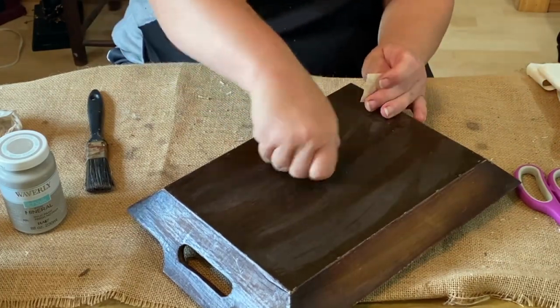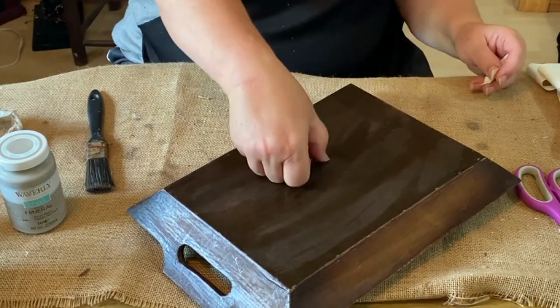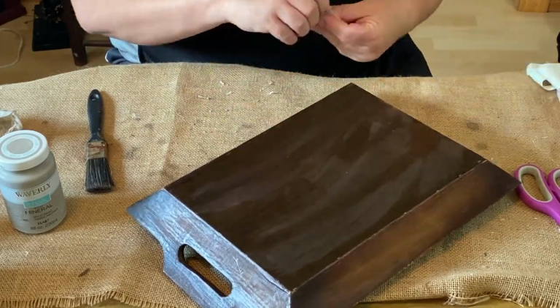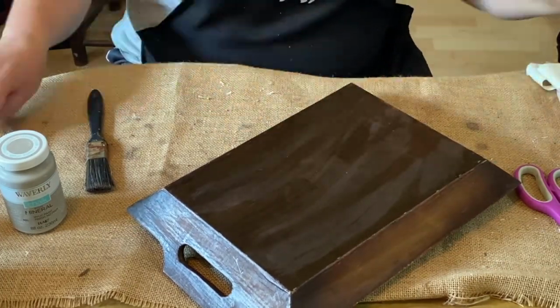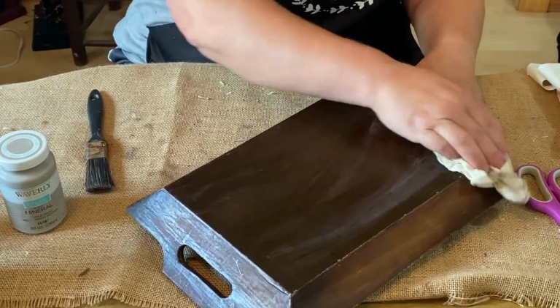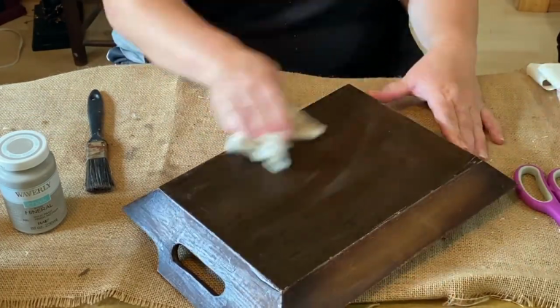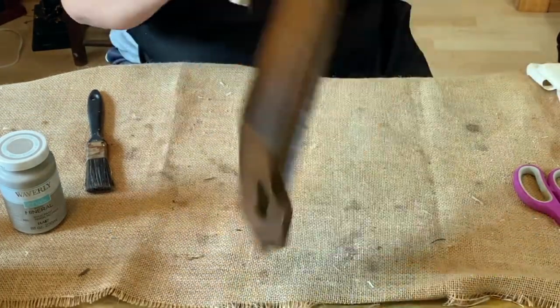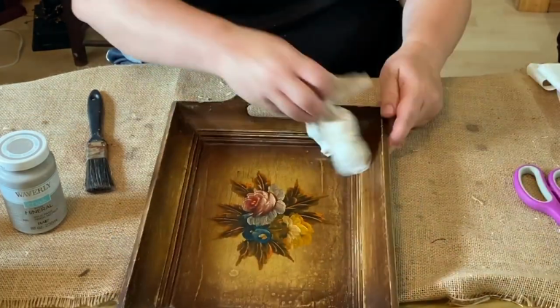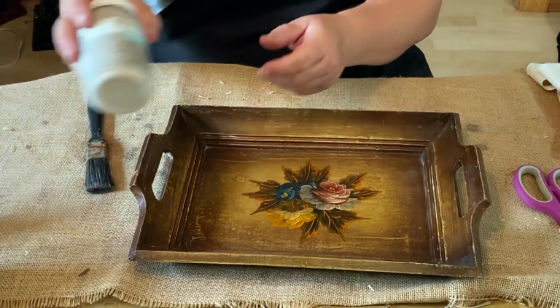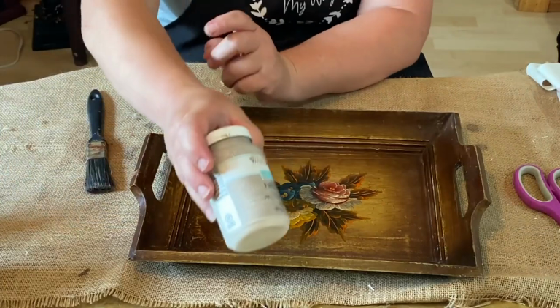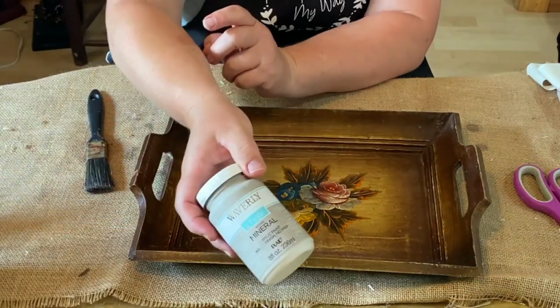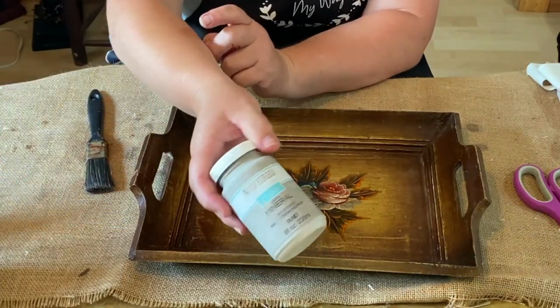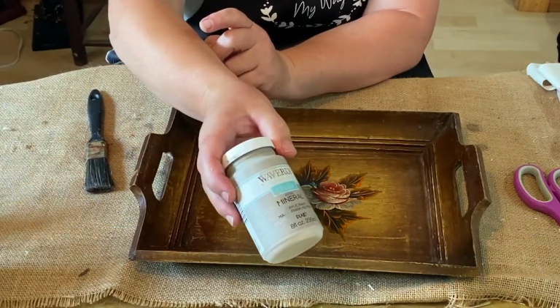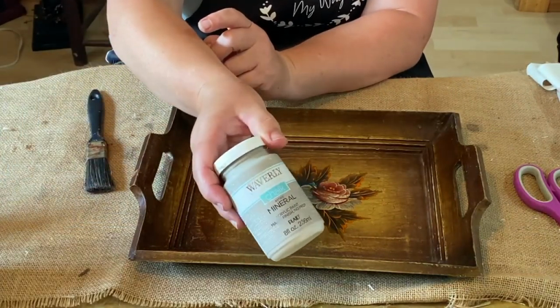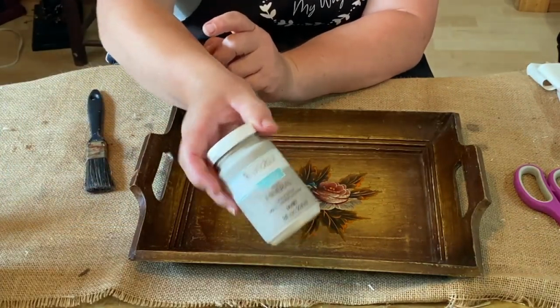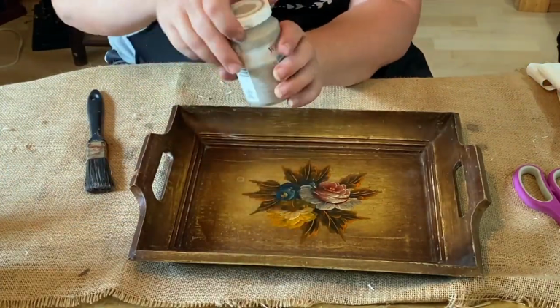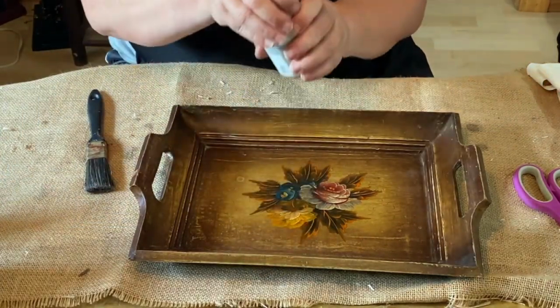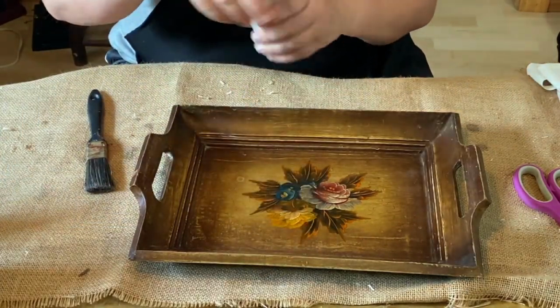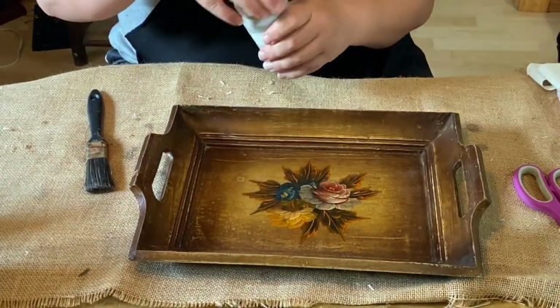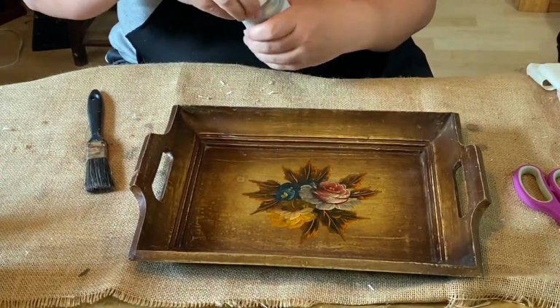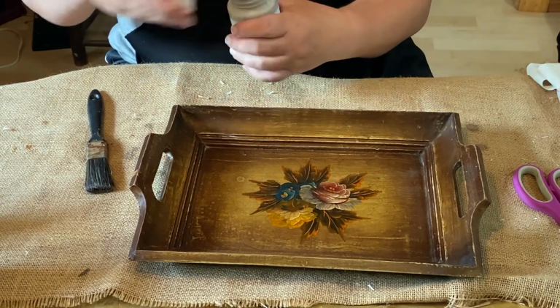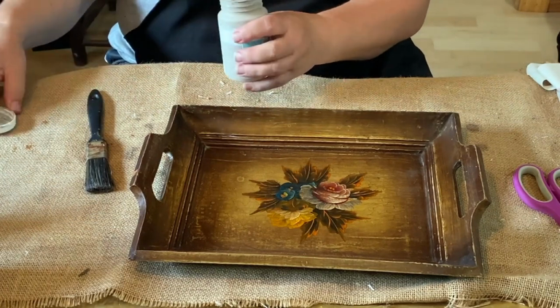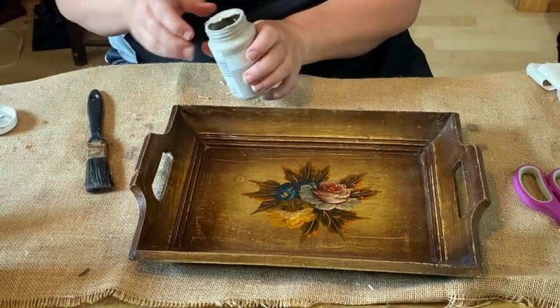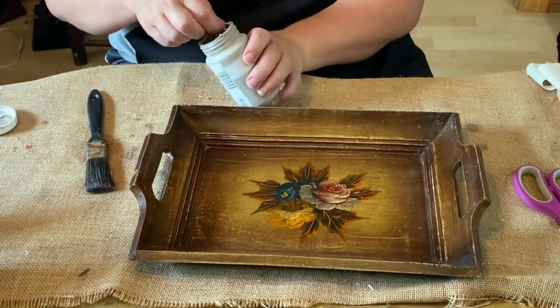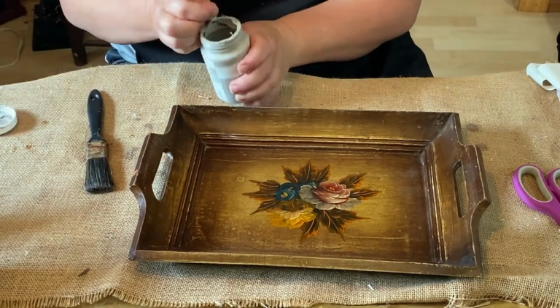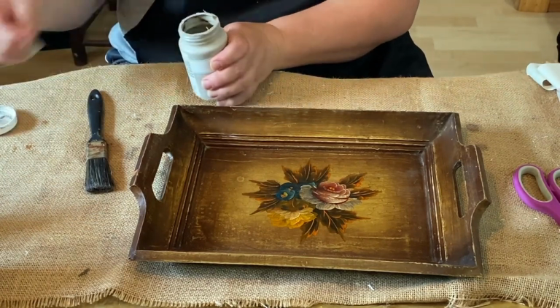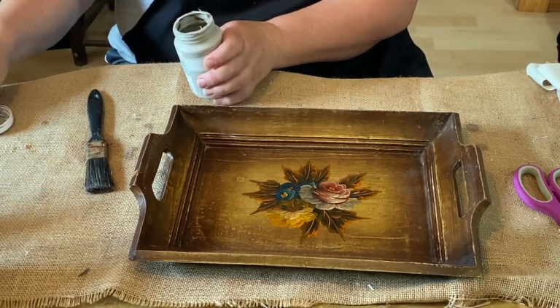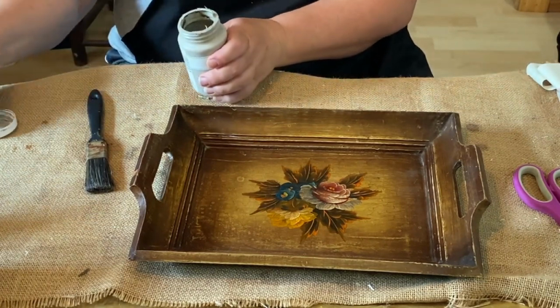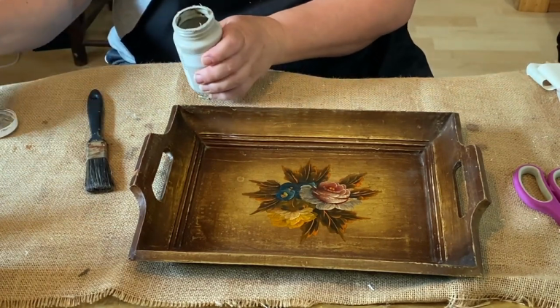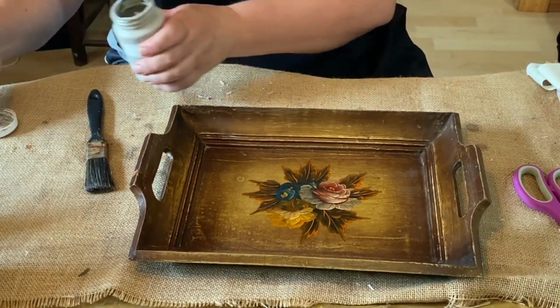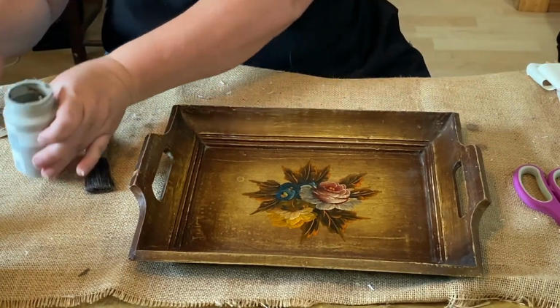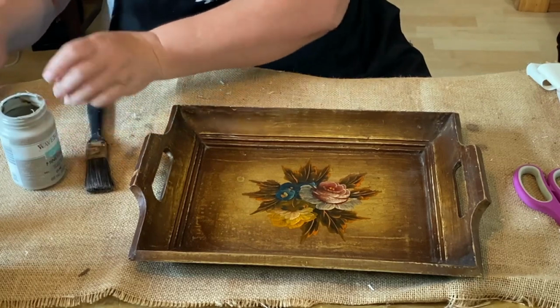I'm just wiping it down with a Lysol wipe — it was pretty dusty and dirty — so I decided to do both sides and clean it all up nice before I painted it.